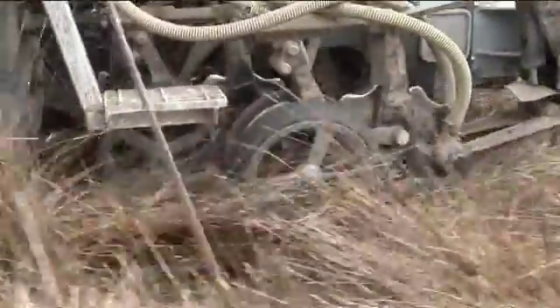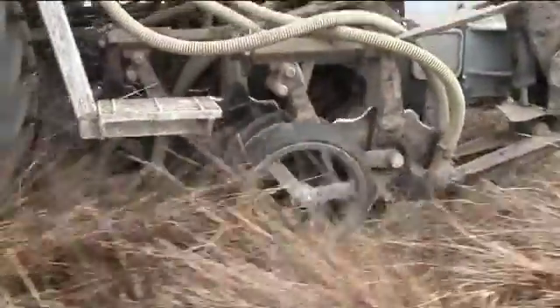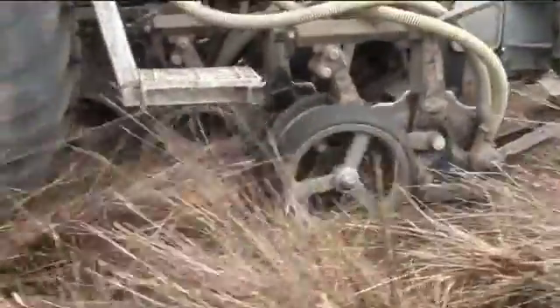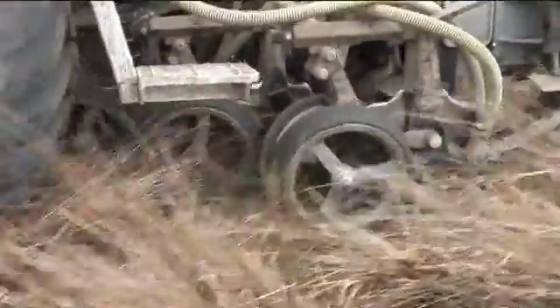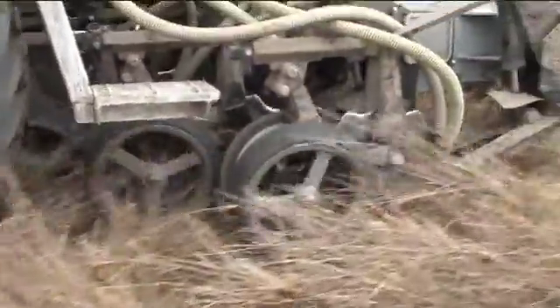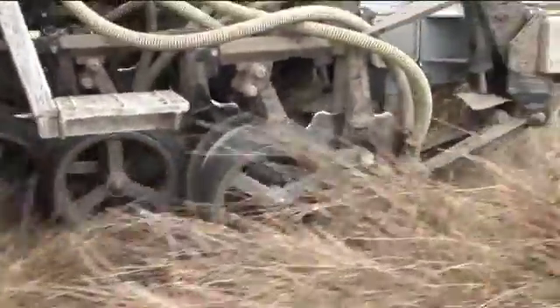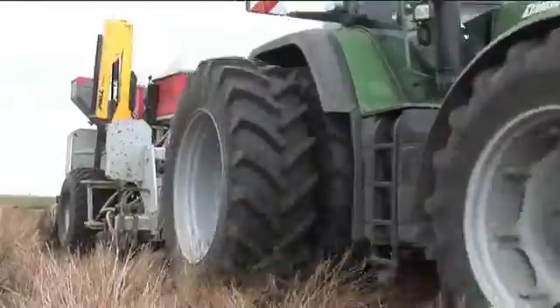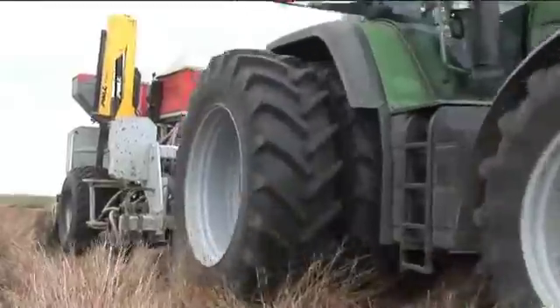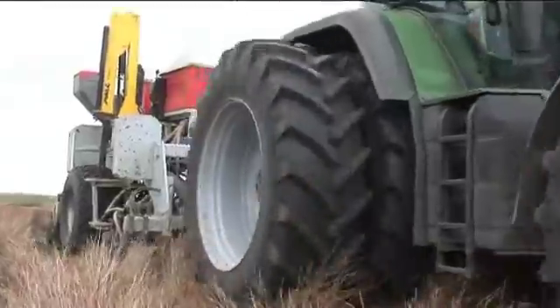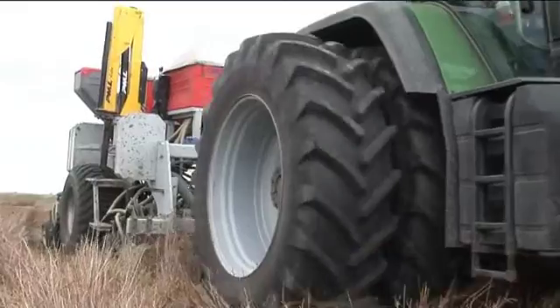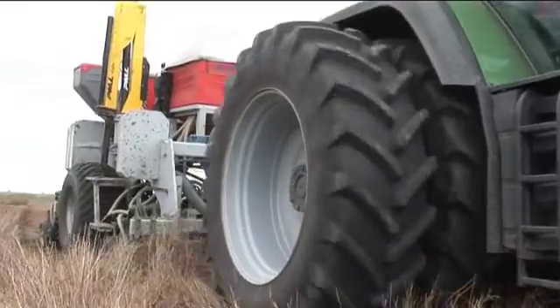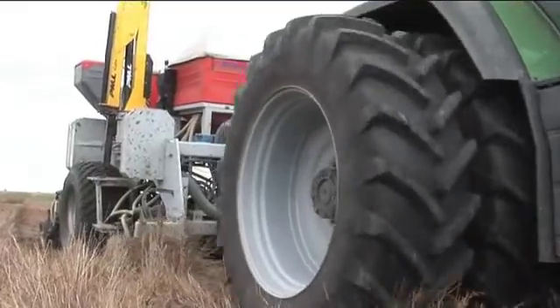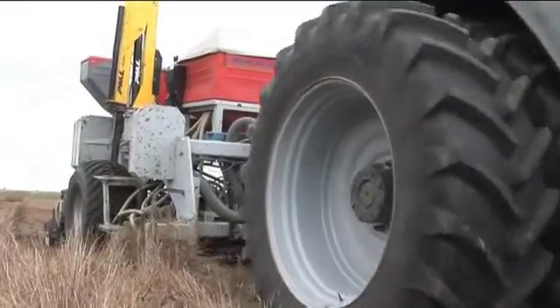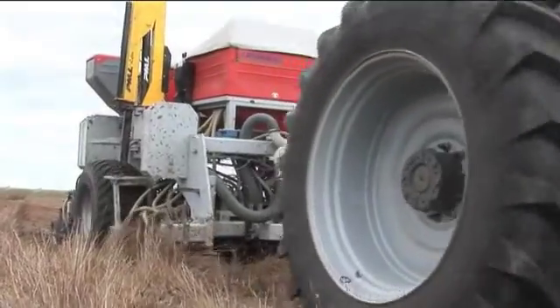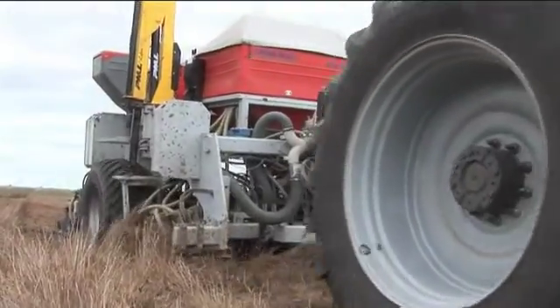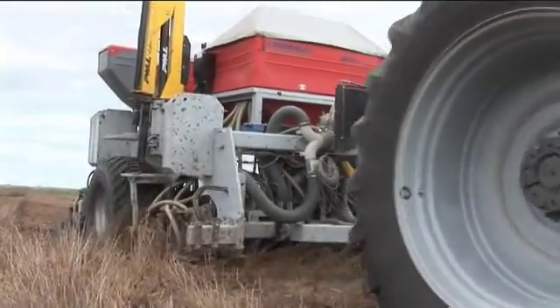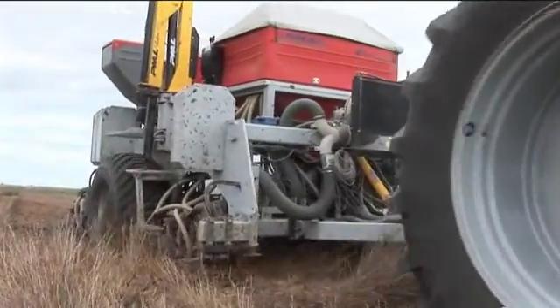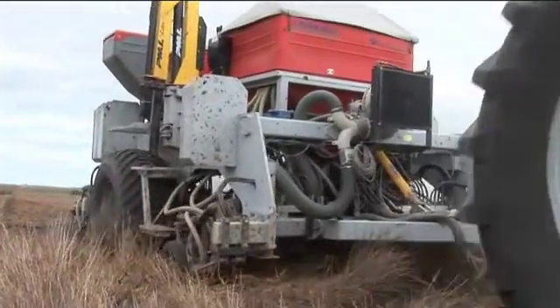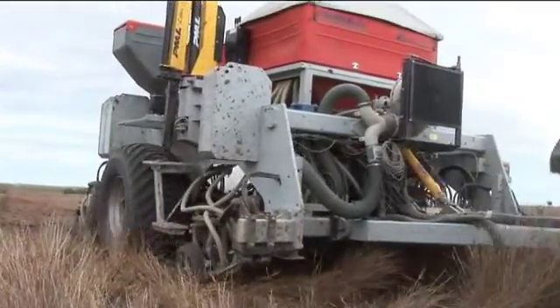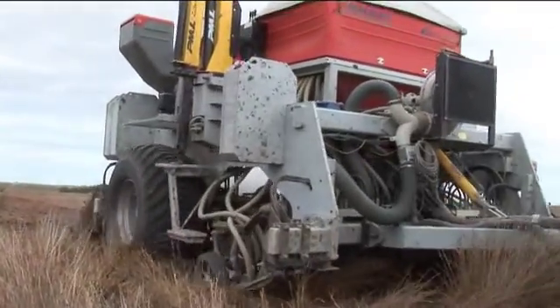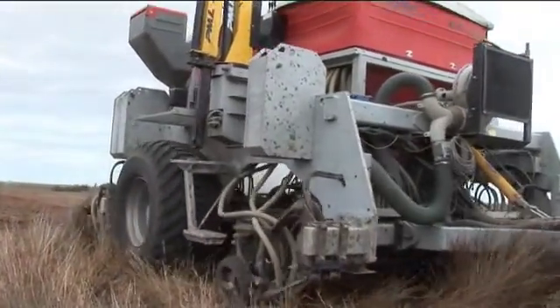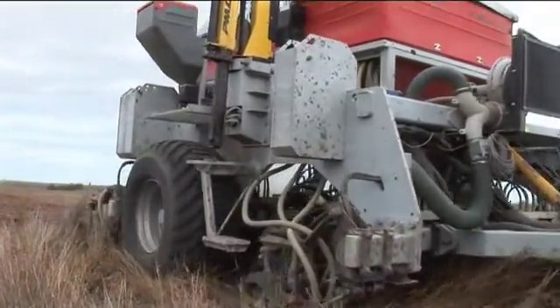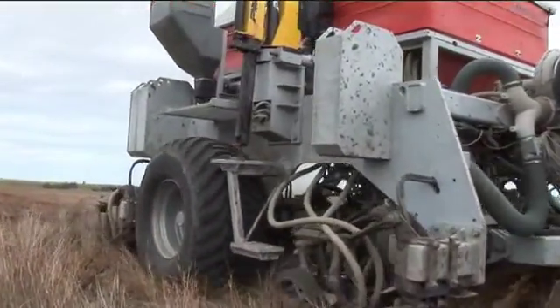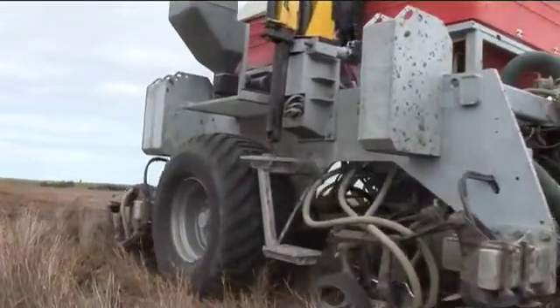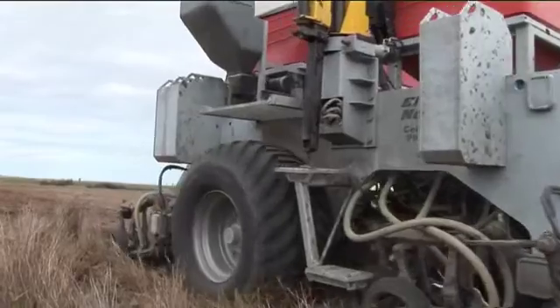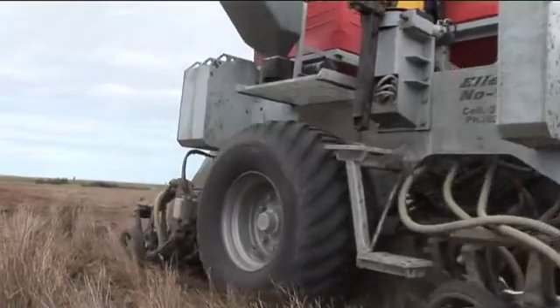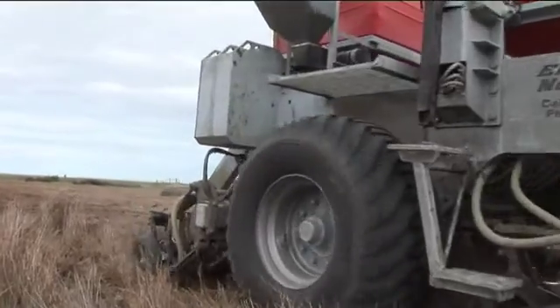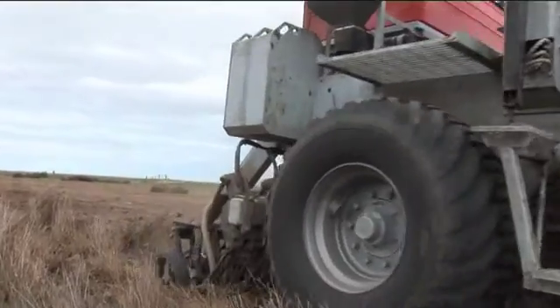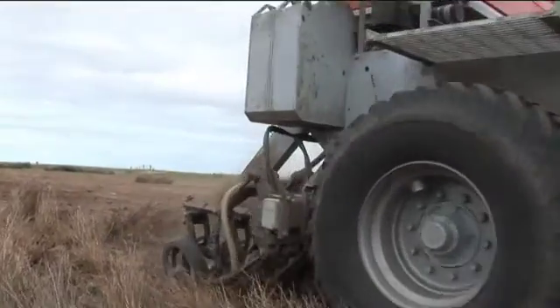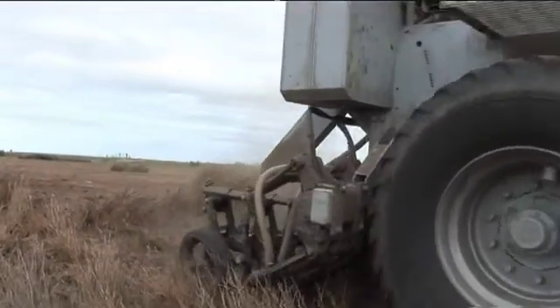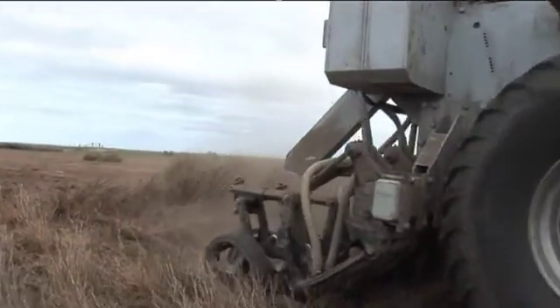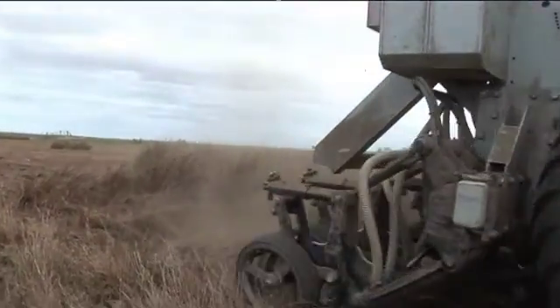It's a hard one to quantify, but our drivers have all reported that there's a distinct difference and more available power when the tractors are running under Tronco.